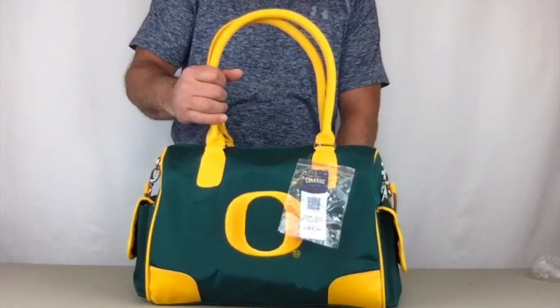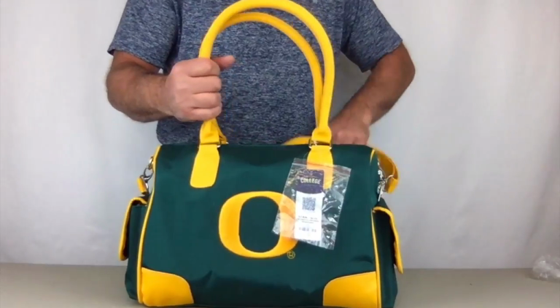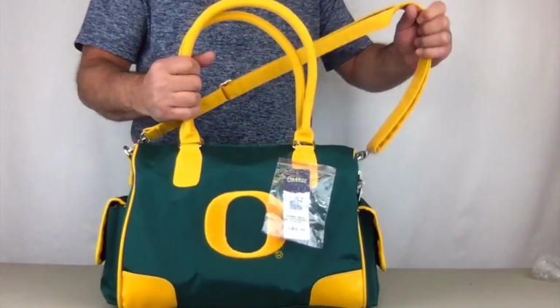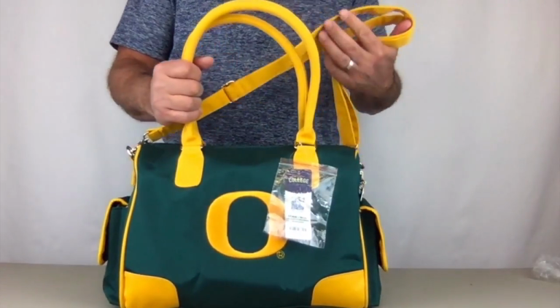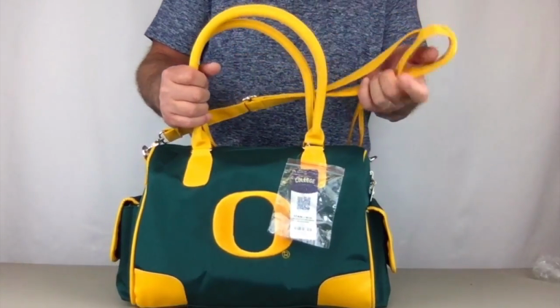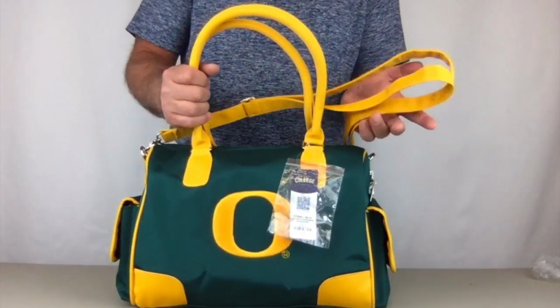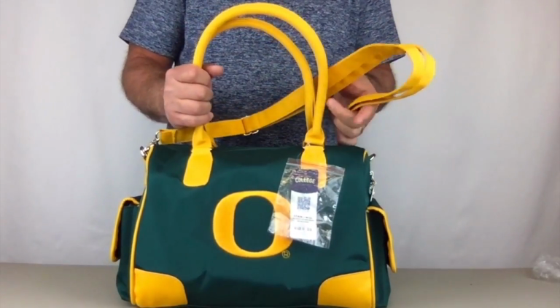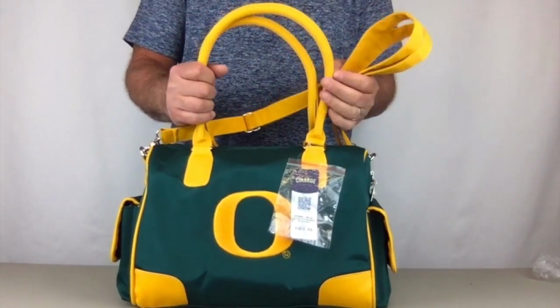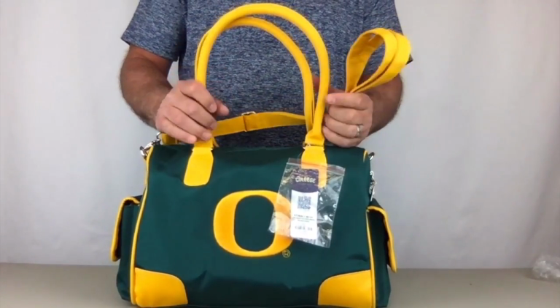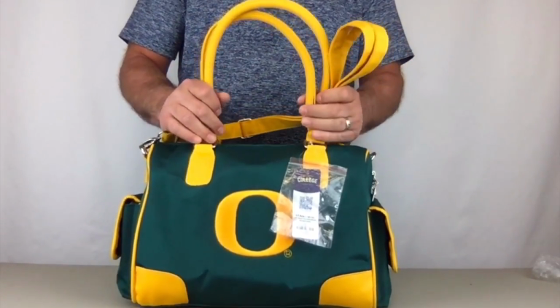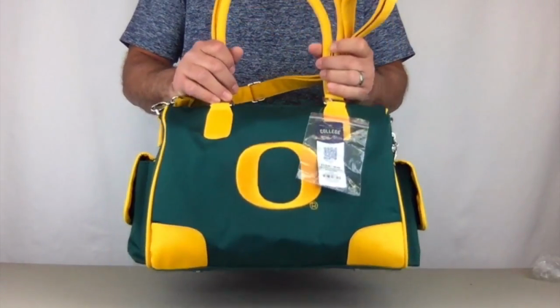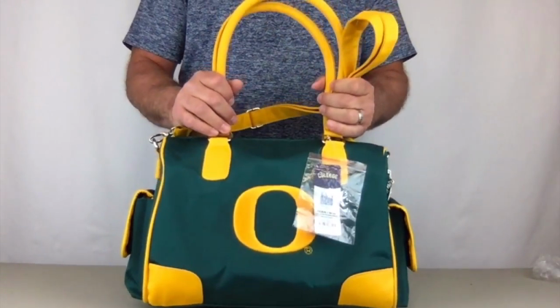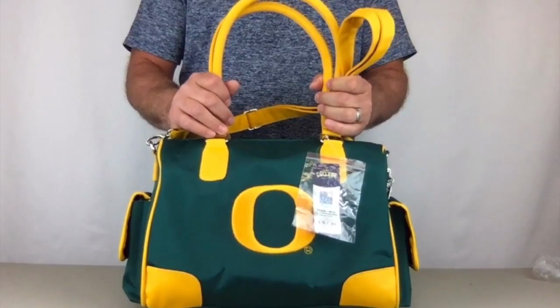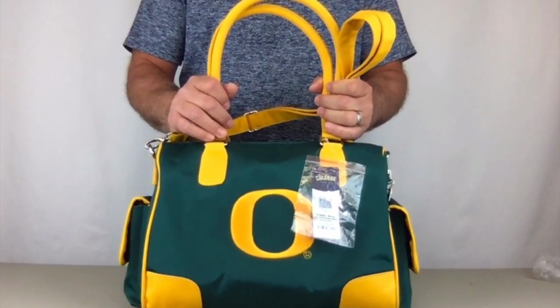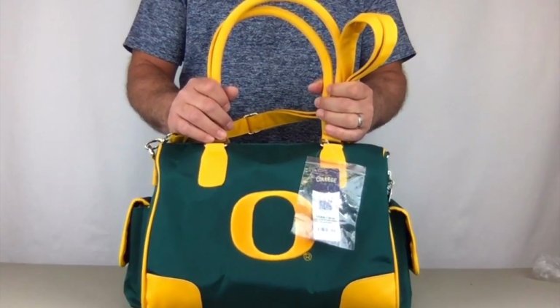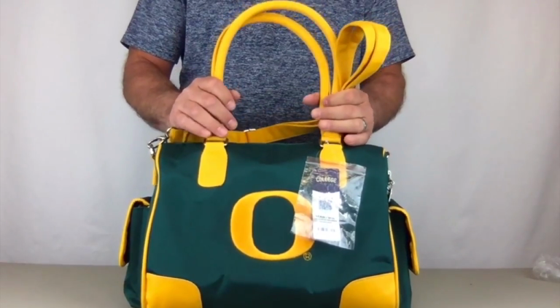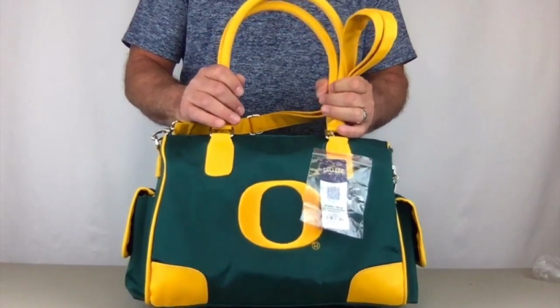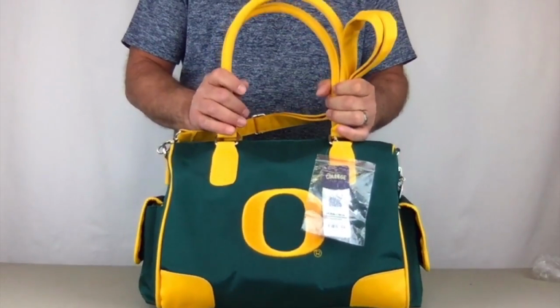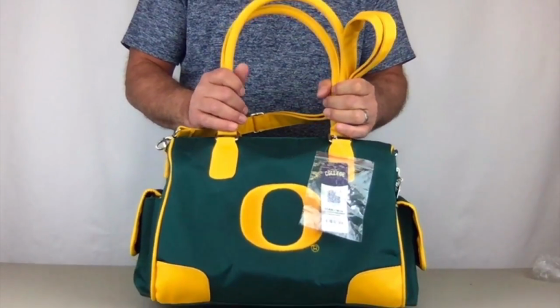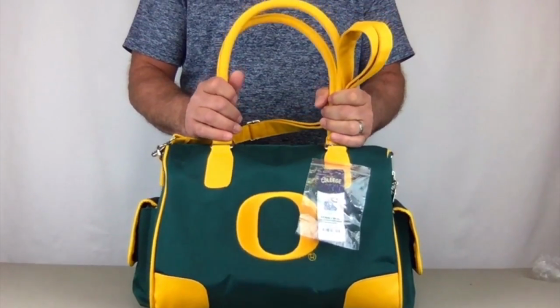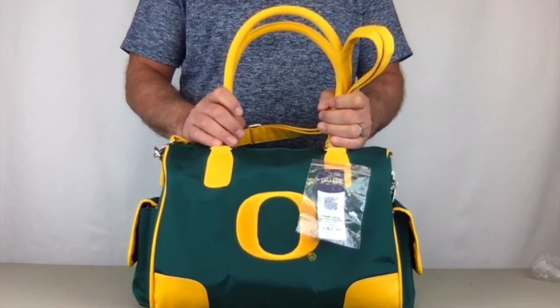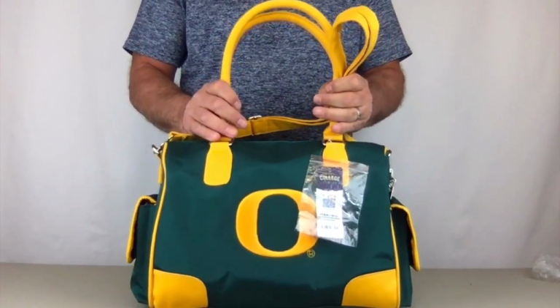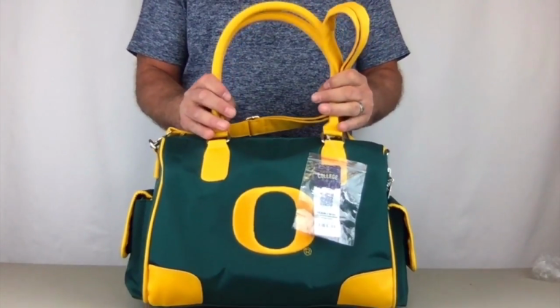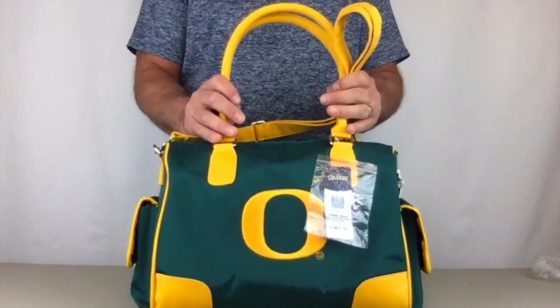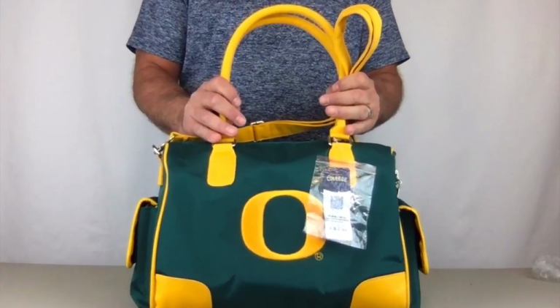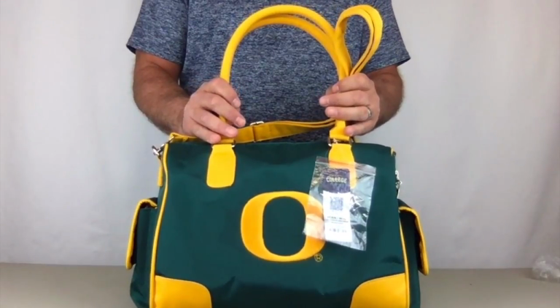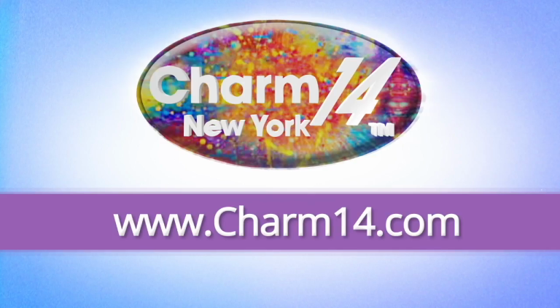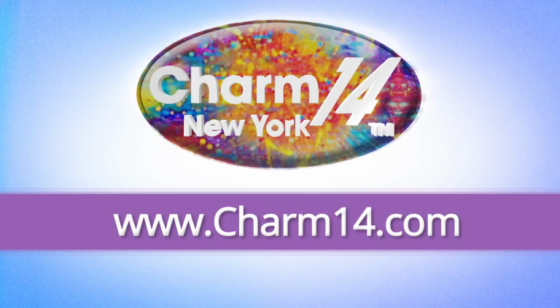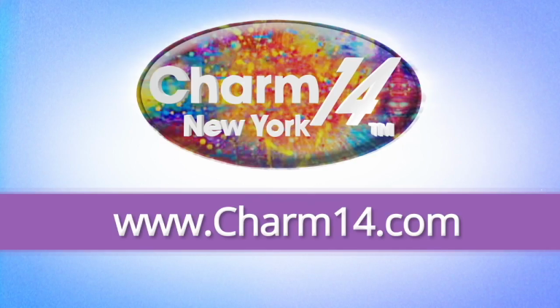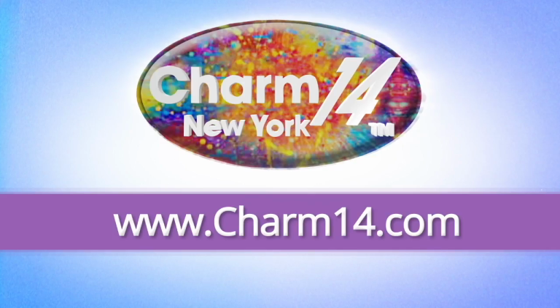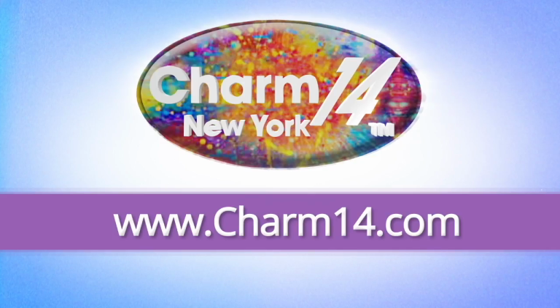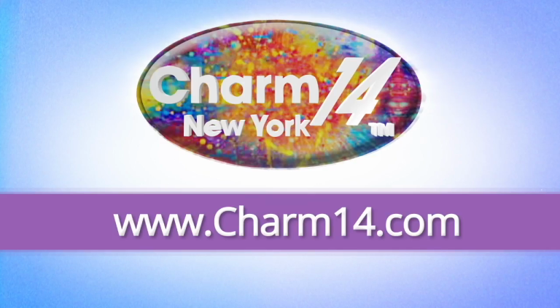These purses are licensed by Little Earth, made exclusively for Charm 14, and they're available in NFL, Major League Baseball, and other NCAA teams. Visit Charm14.com and buy yours today.